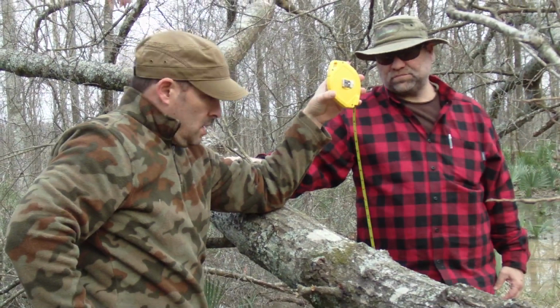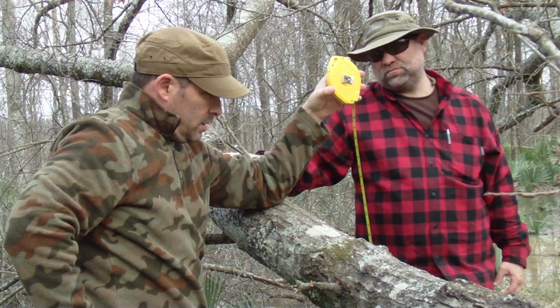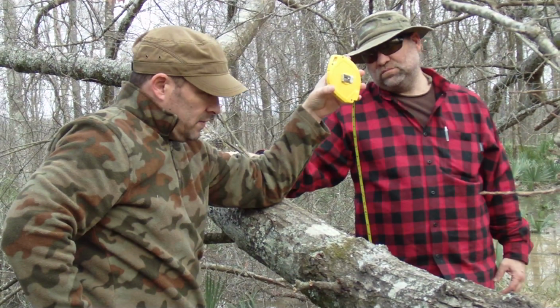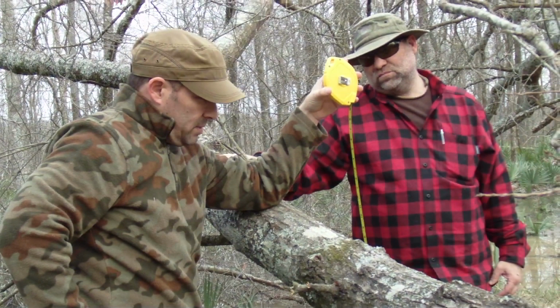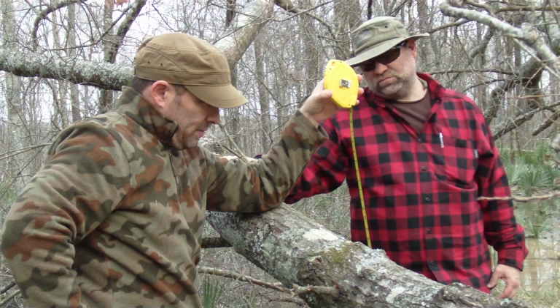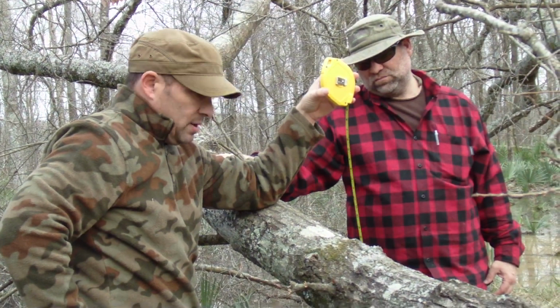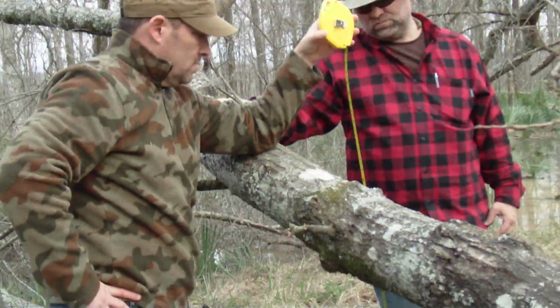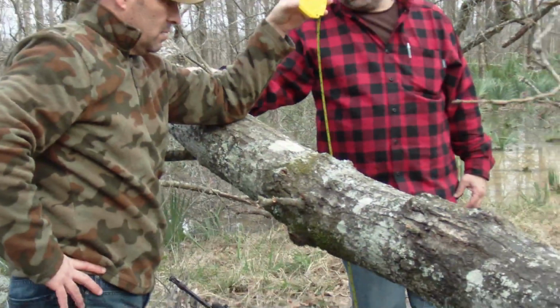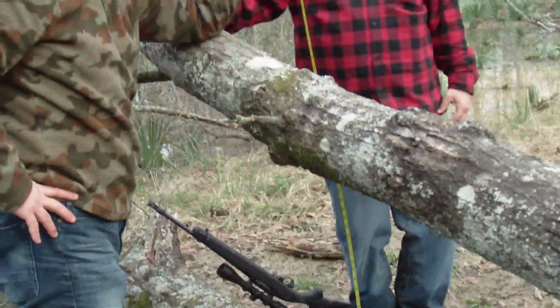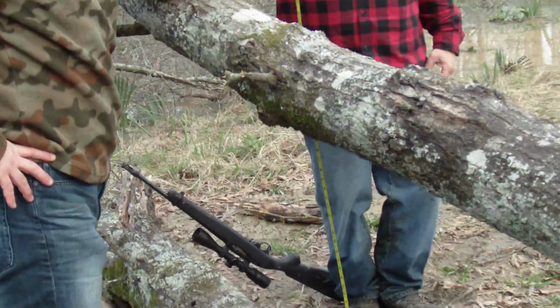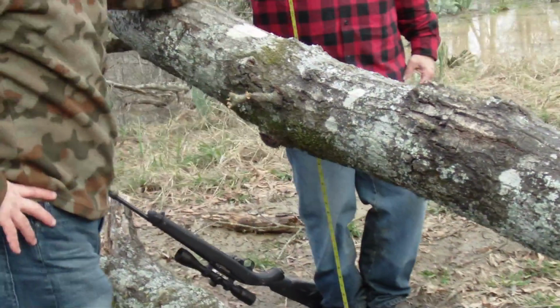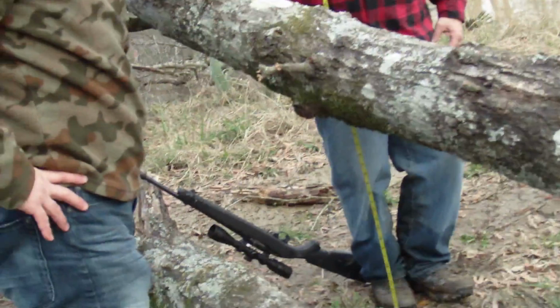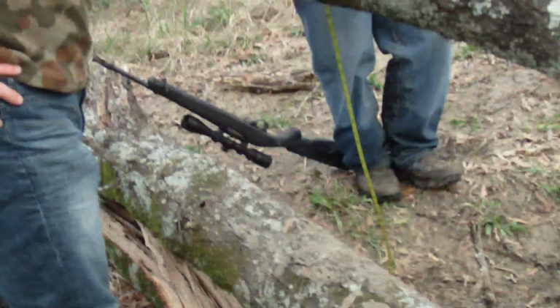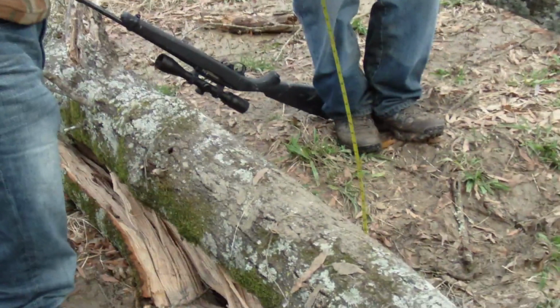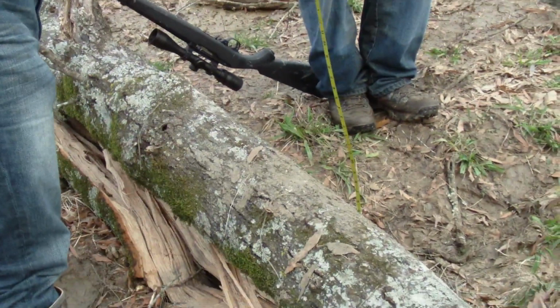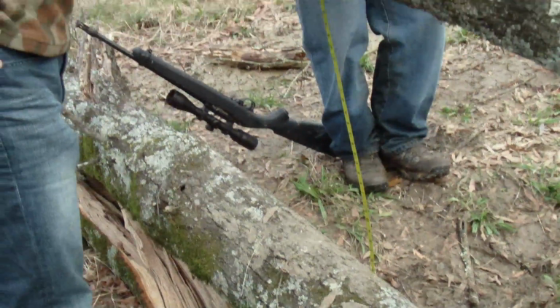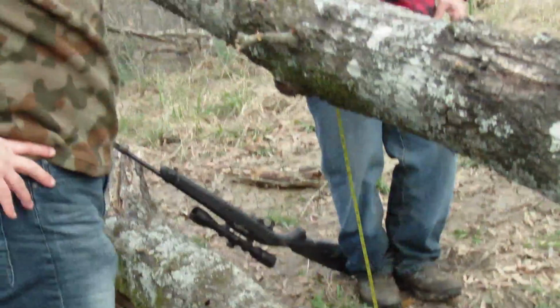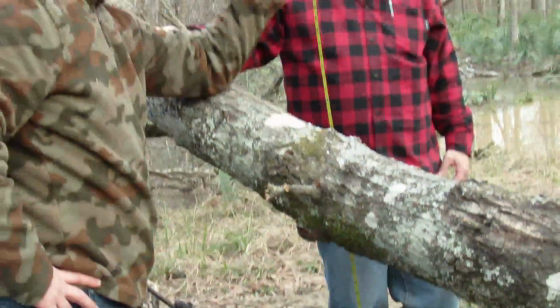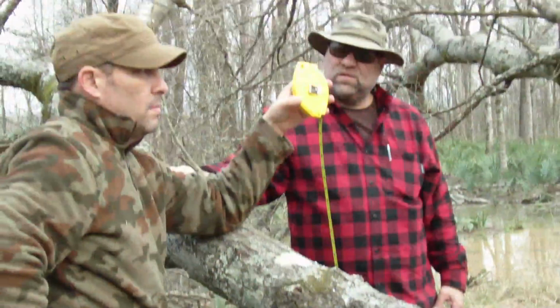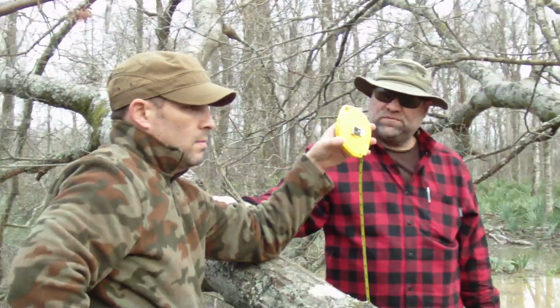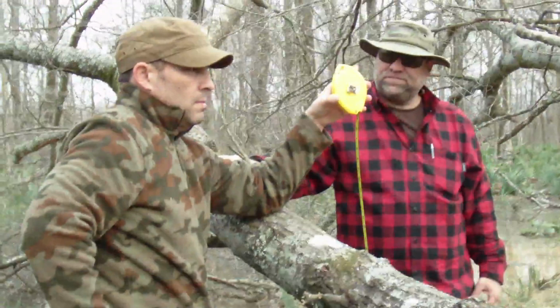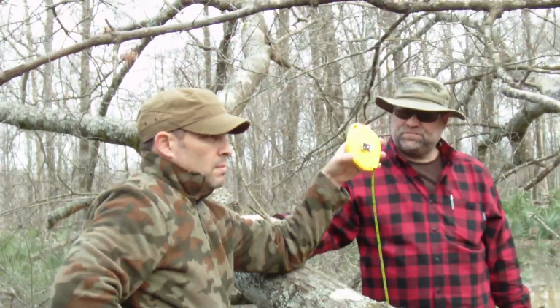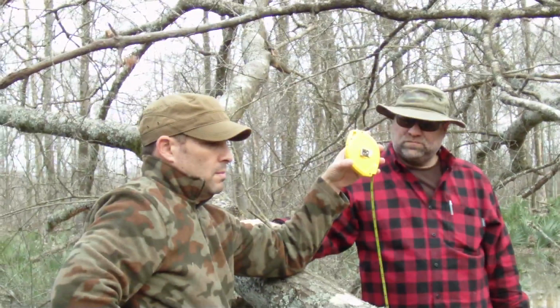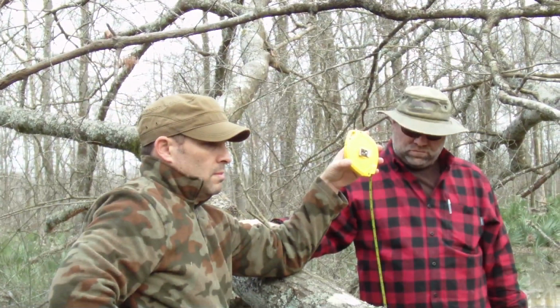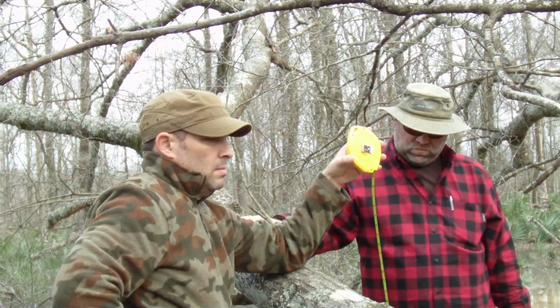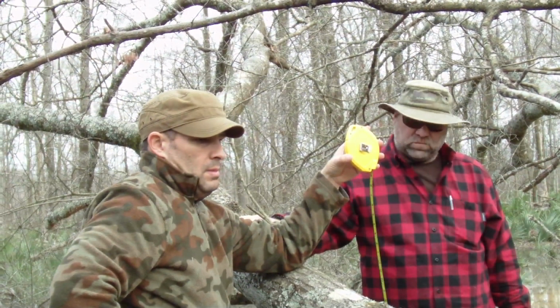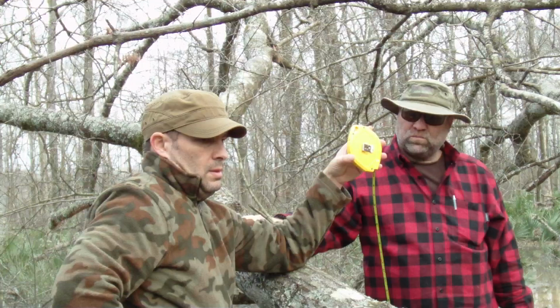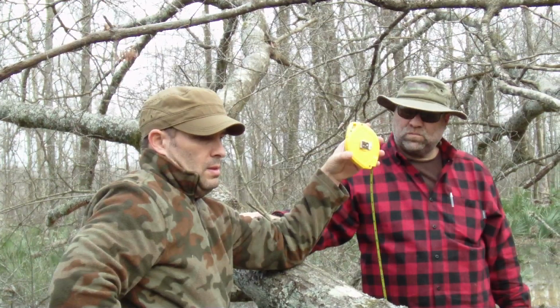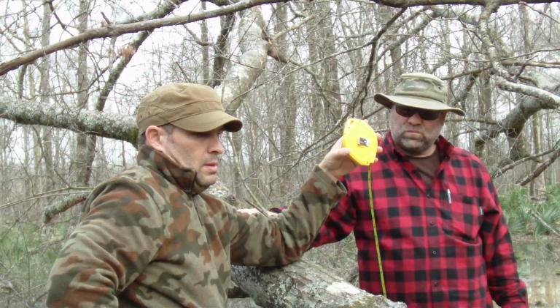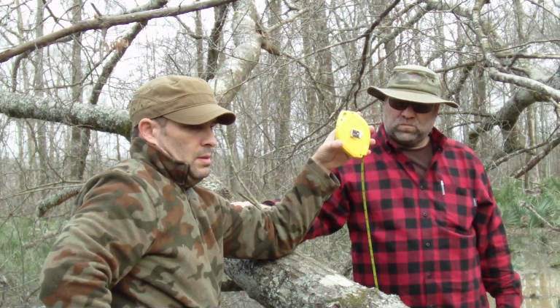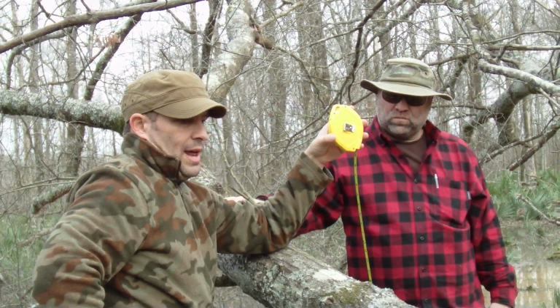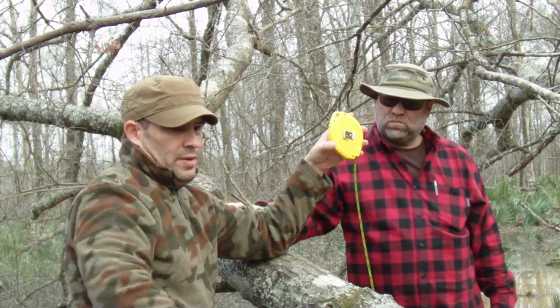So this log is just about four feet tall, four feet high off the ground — just the analysis of it.